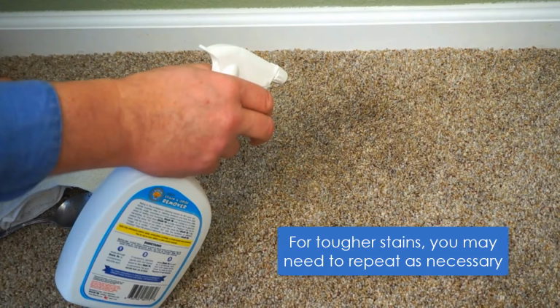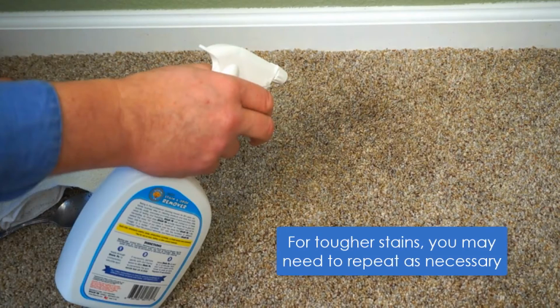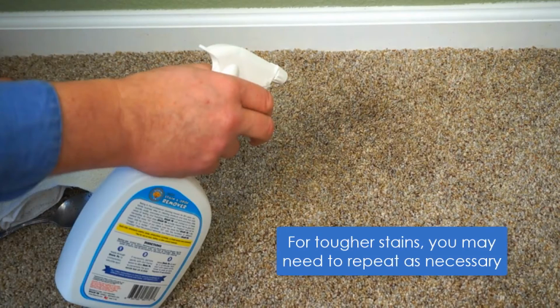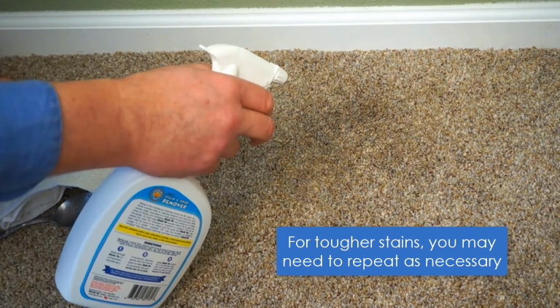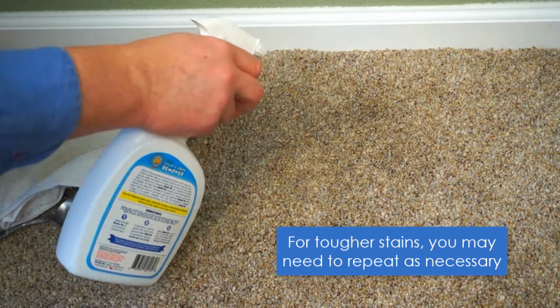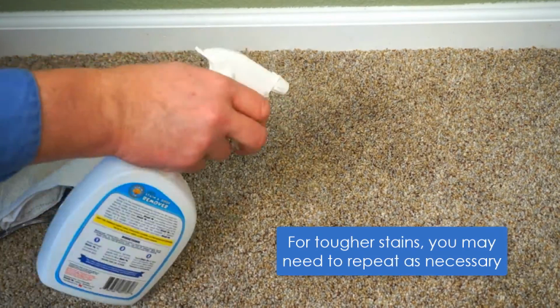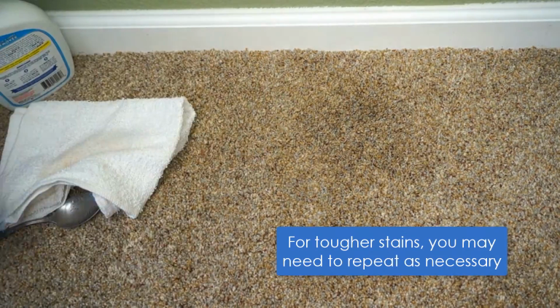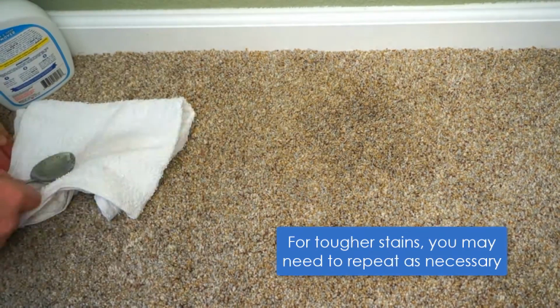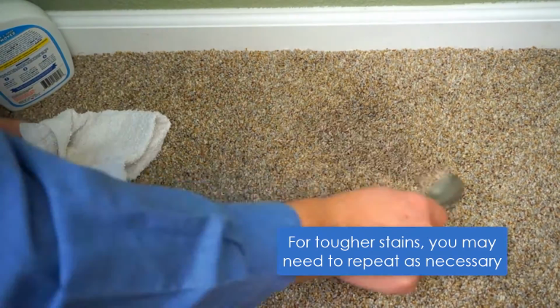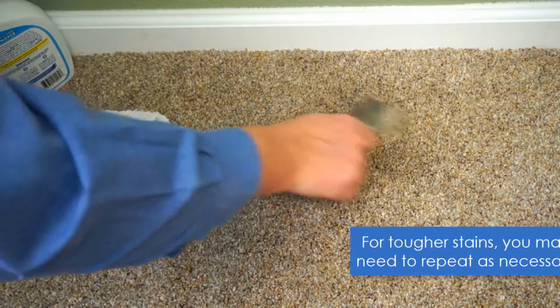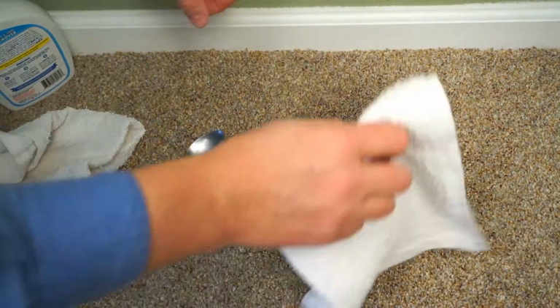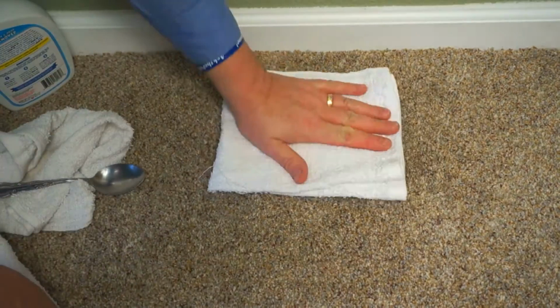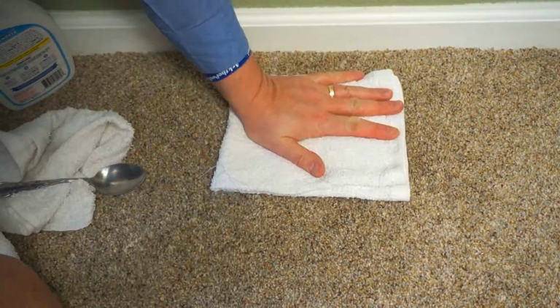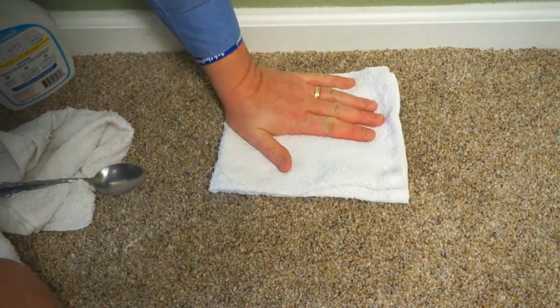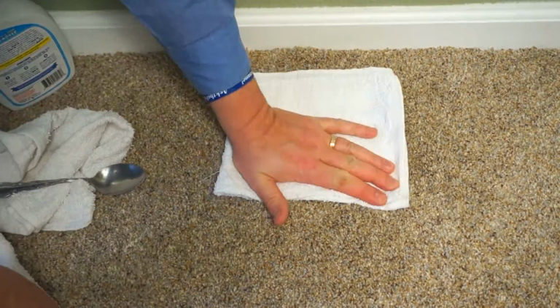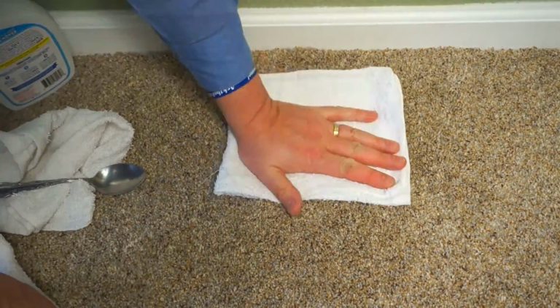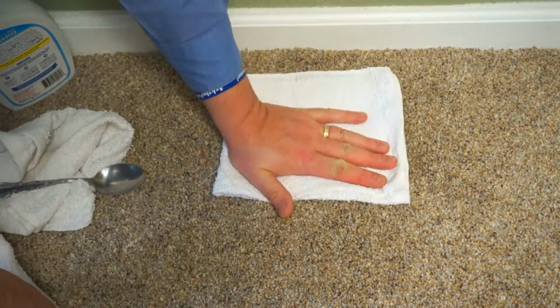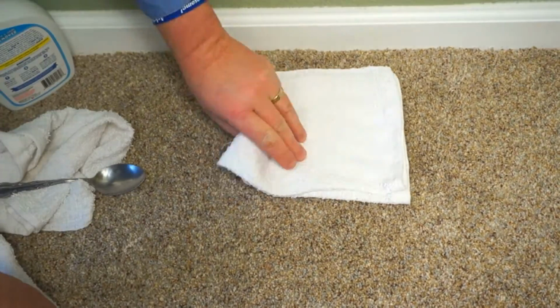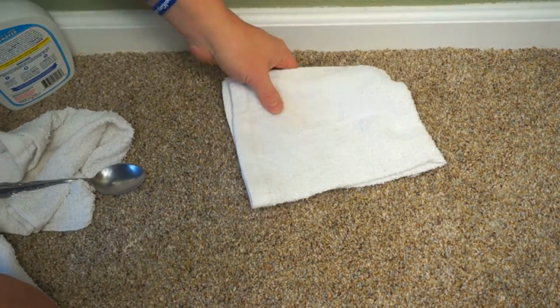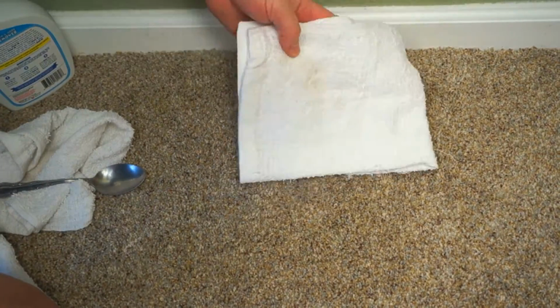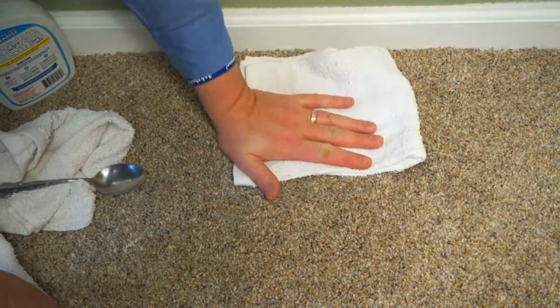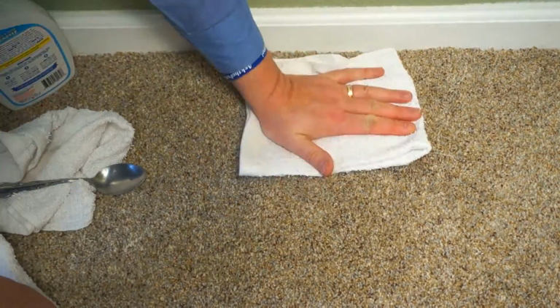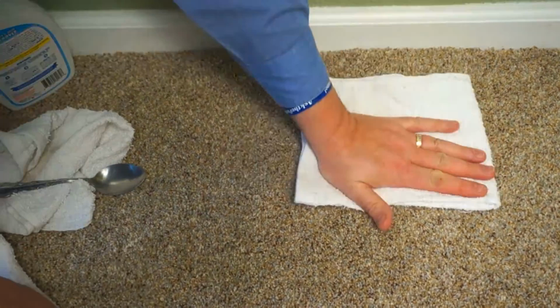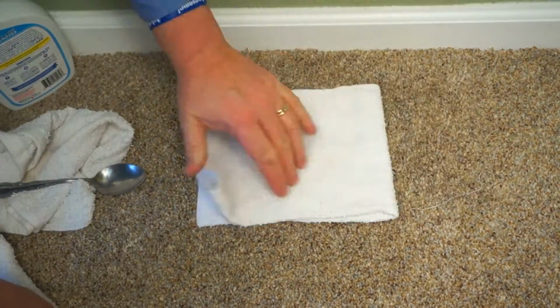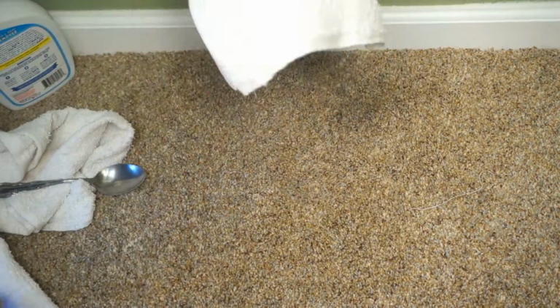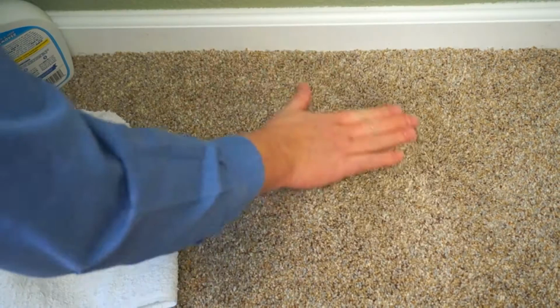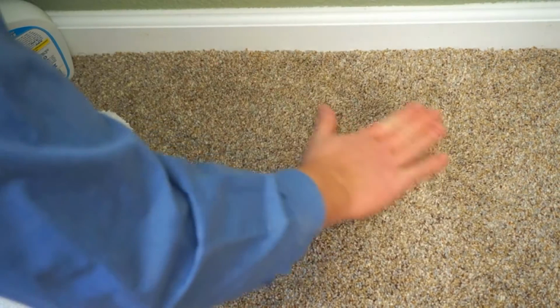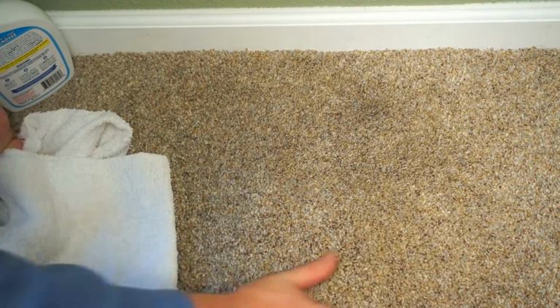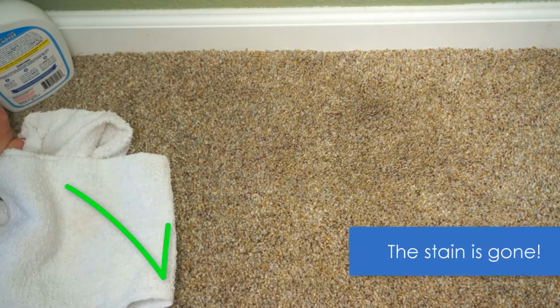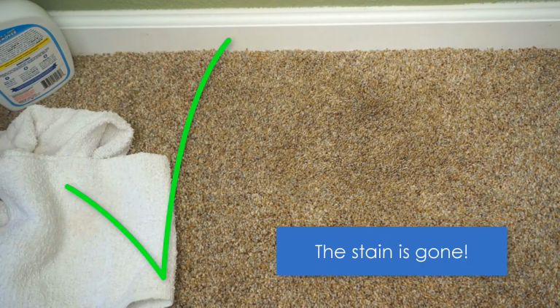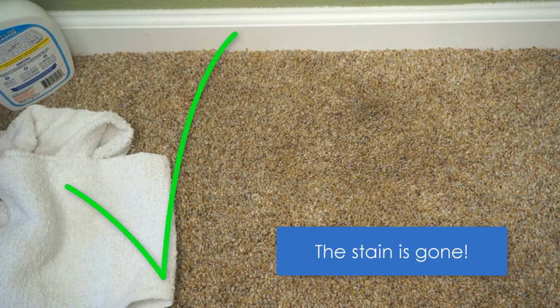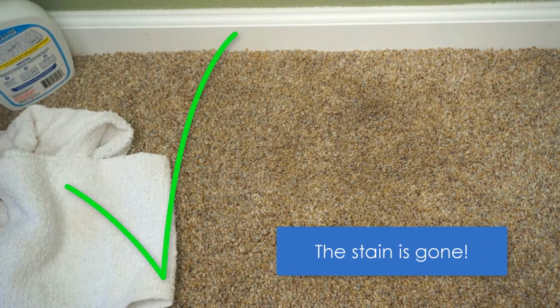If the spot or stain is still there, go ahead and repeat the steps that you just did. The stain or spot should now be gone.